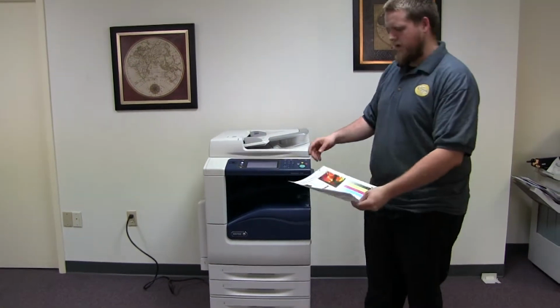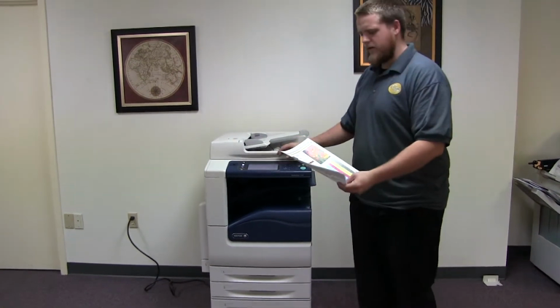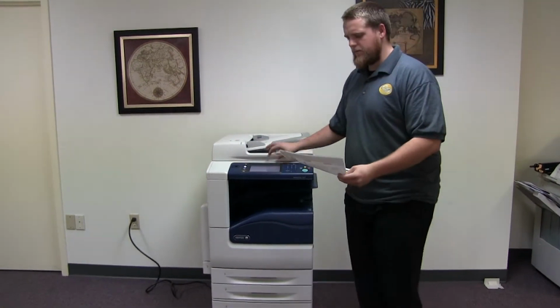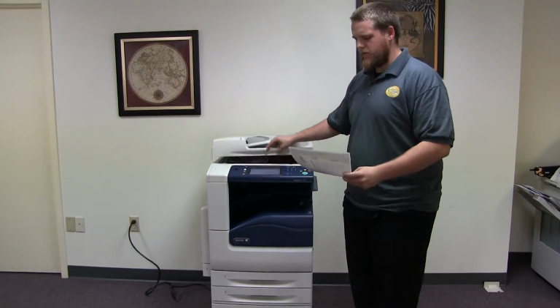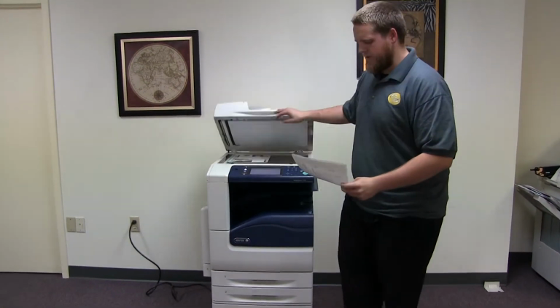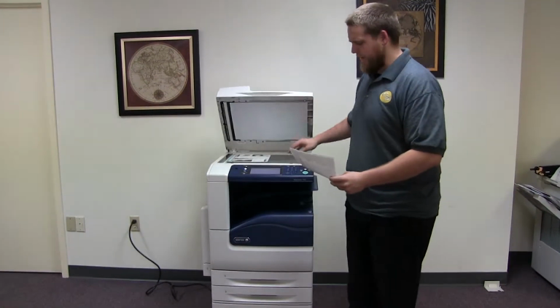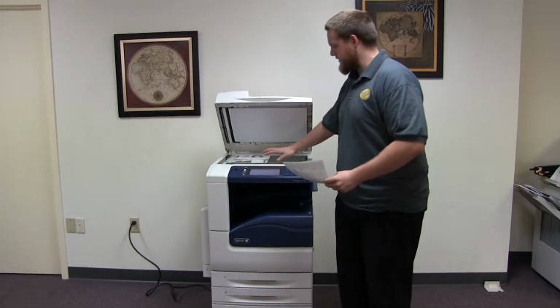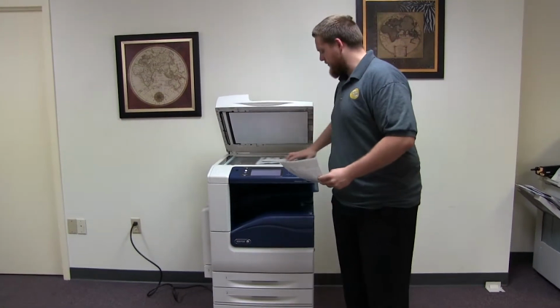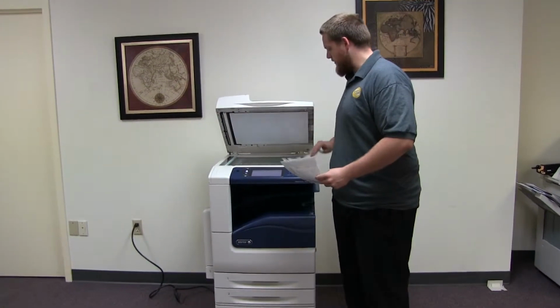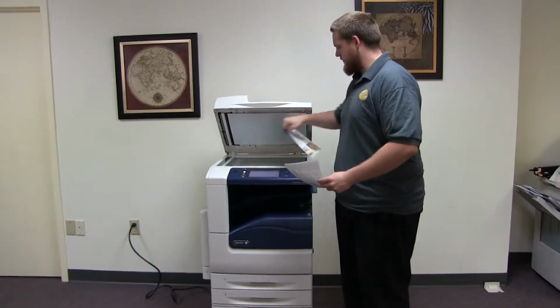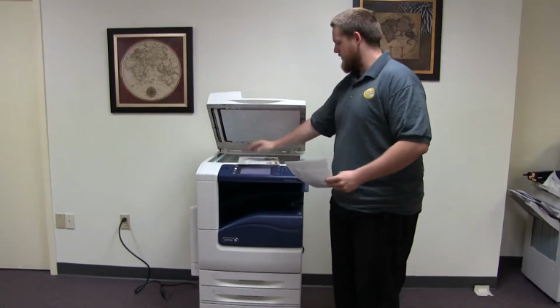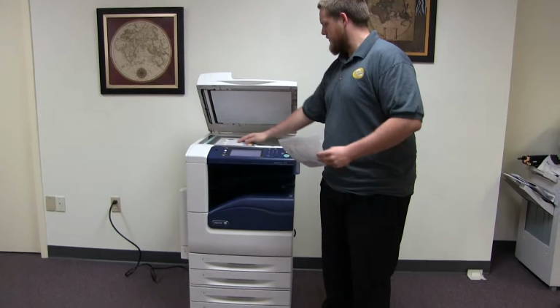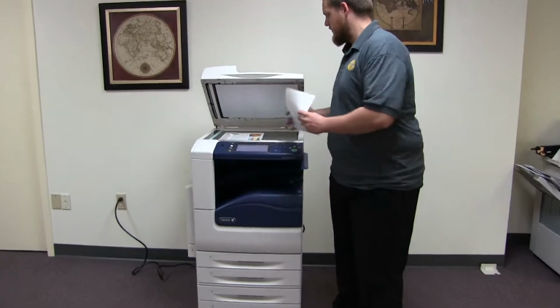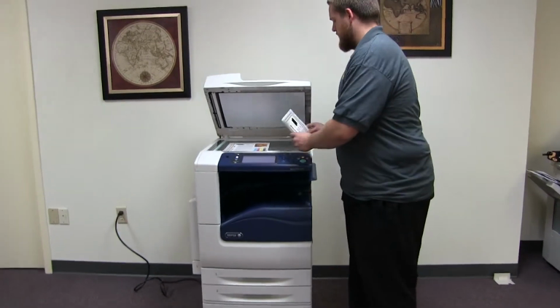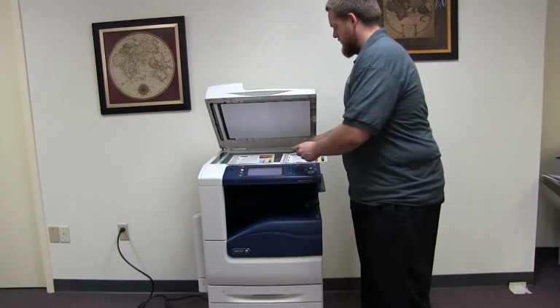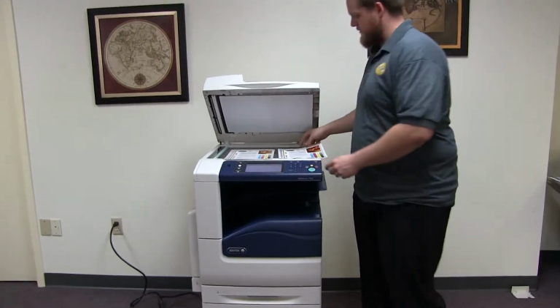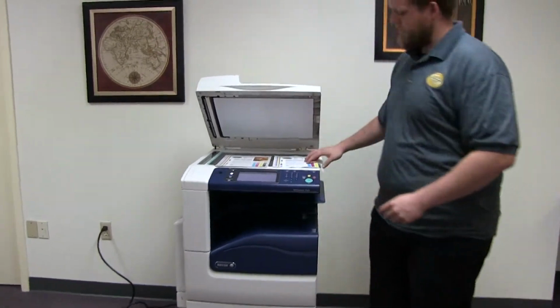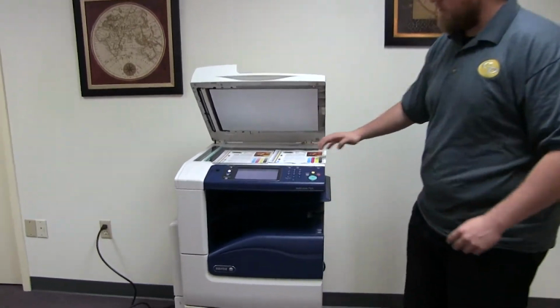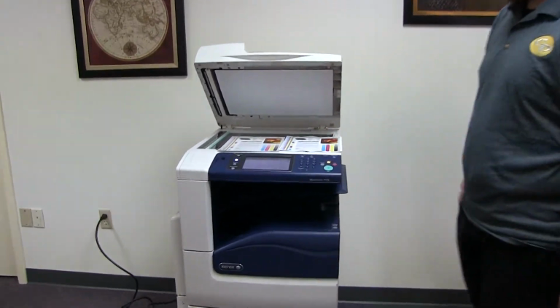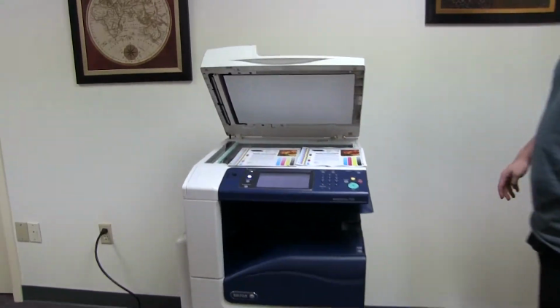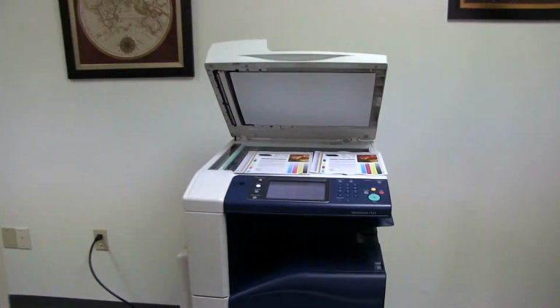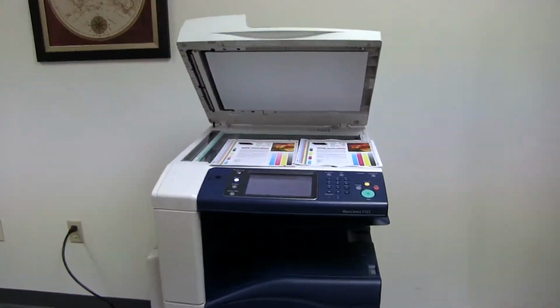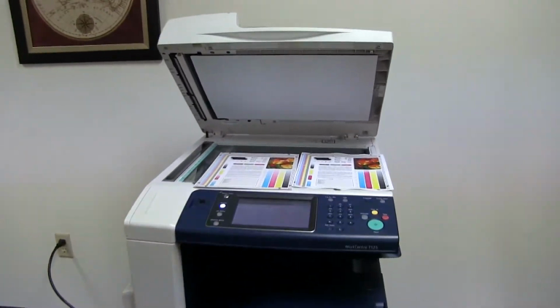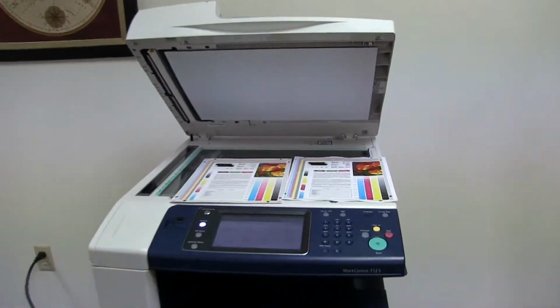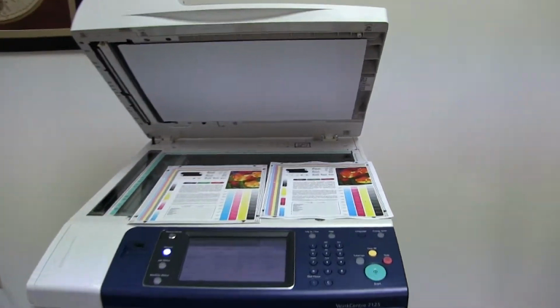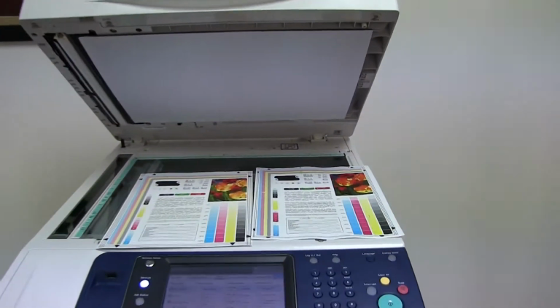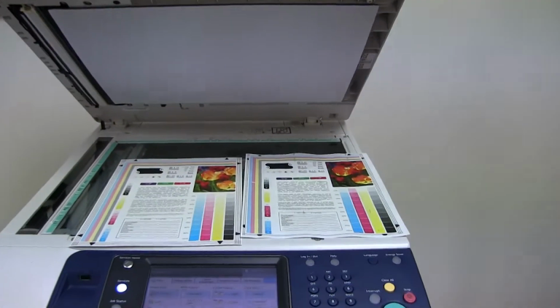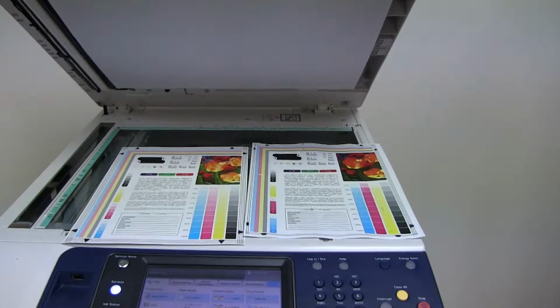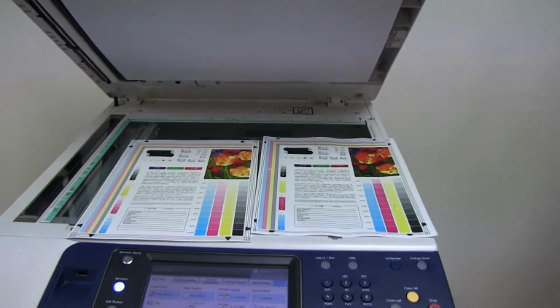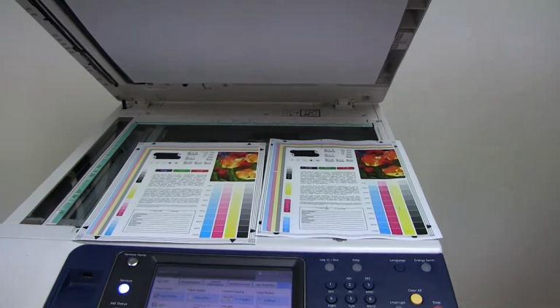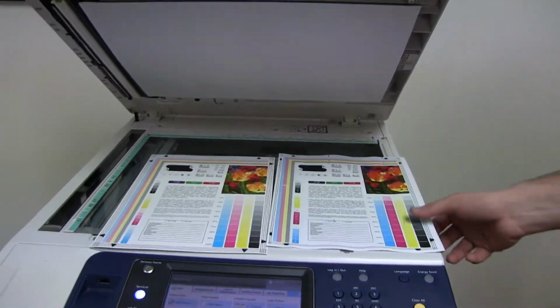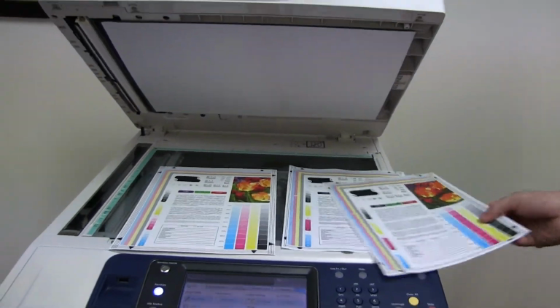Here we have our test copies. We'll go ahead and place them on the glass next to our chart. And as you can see, a very good color image on this machine.